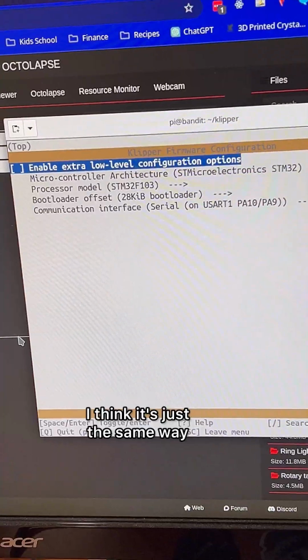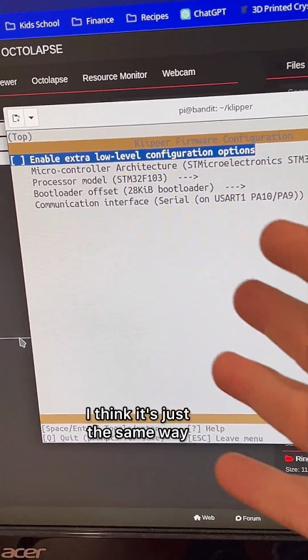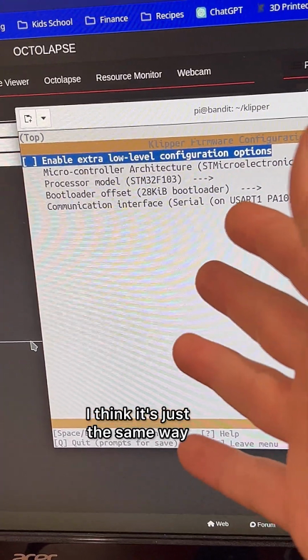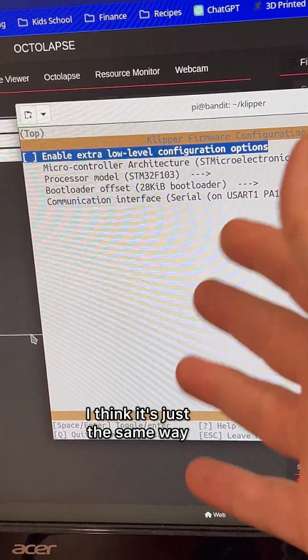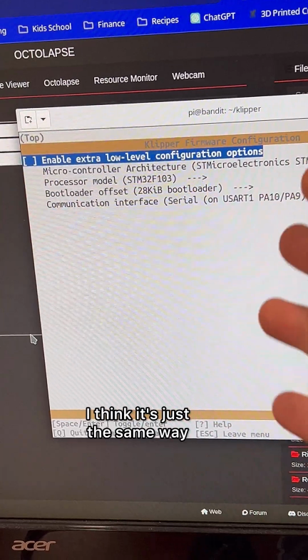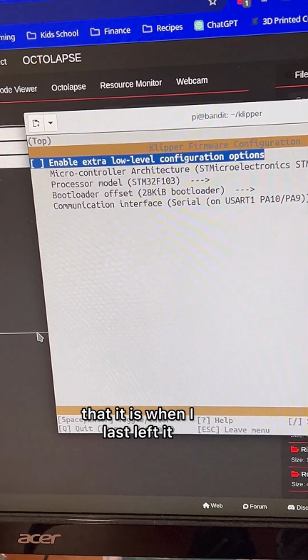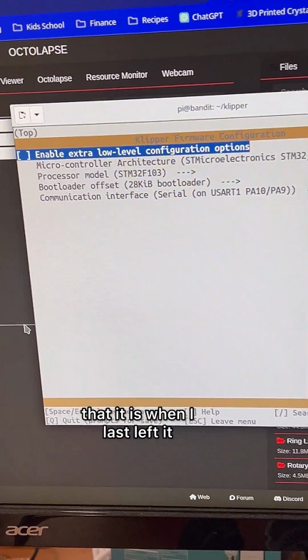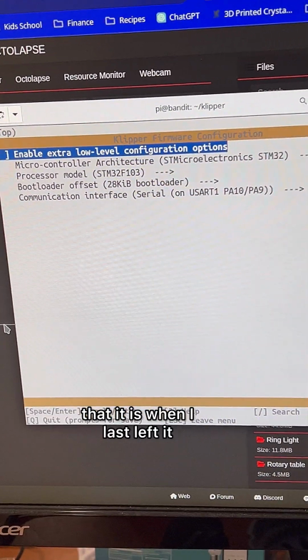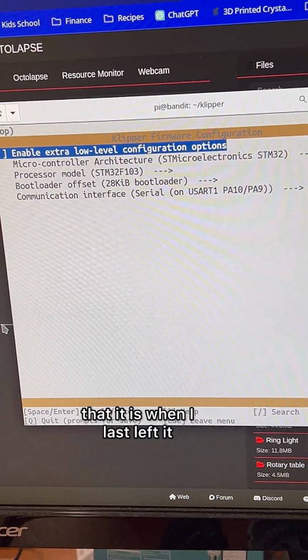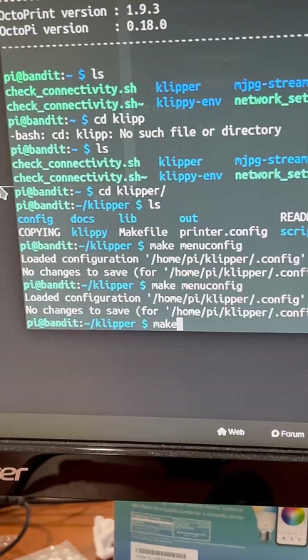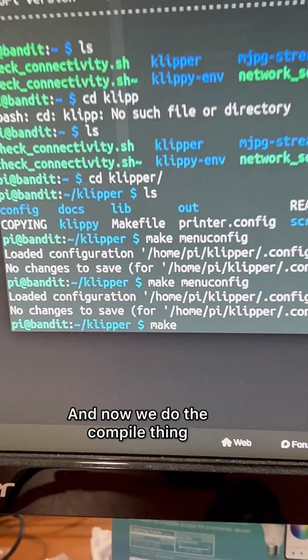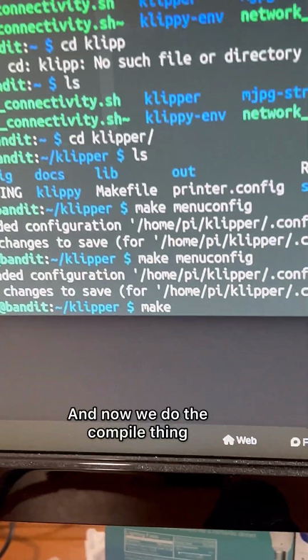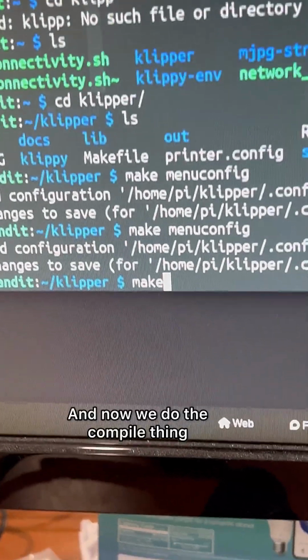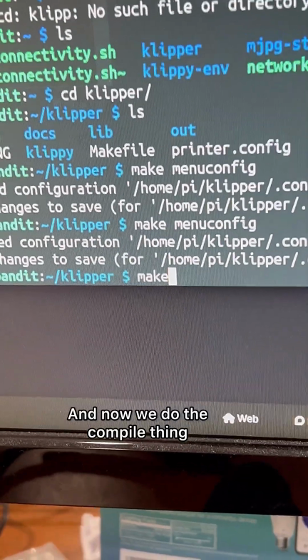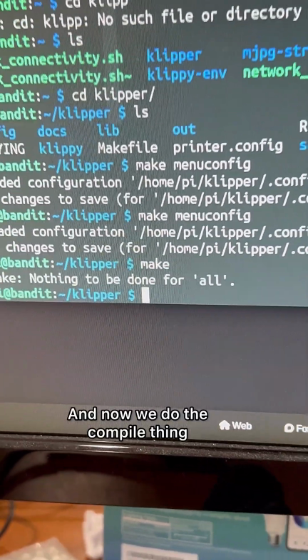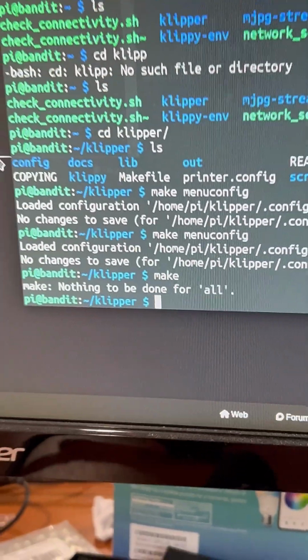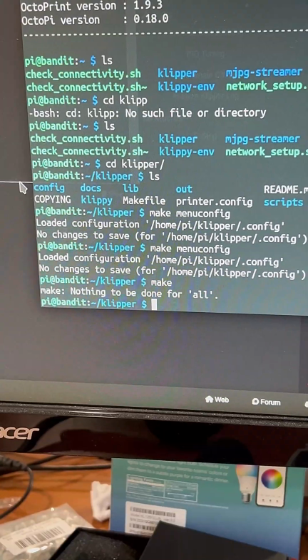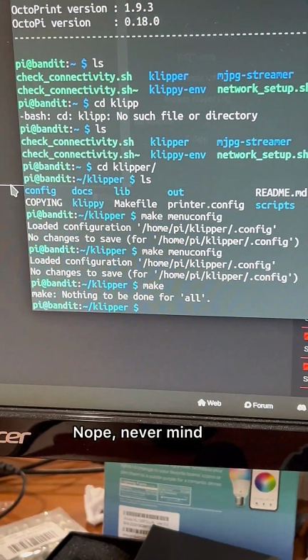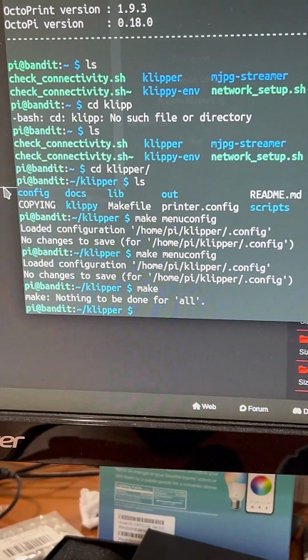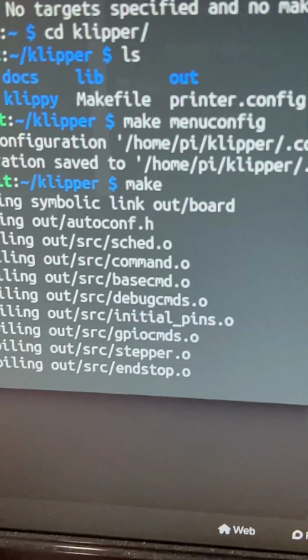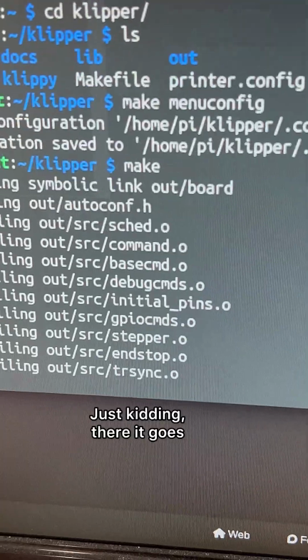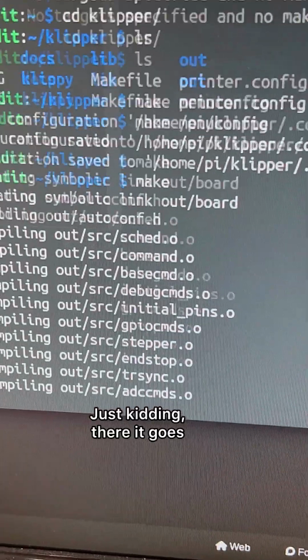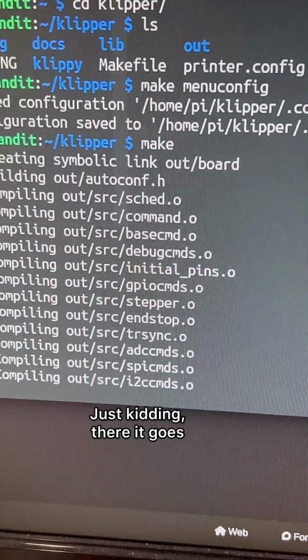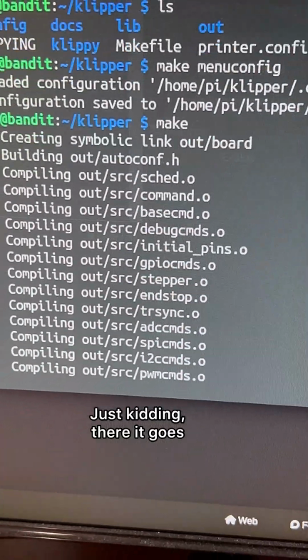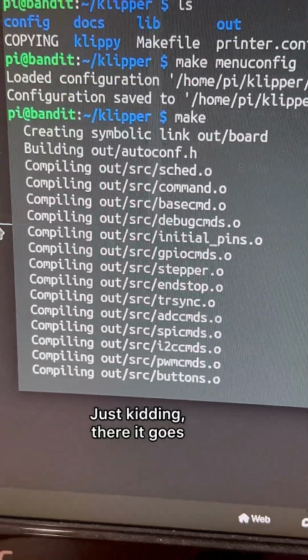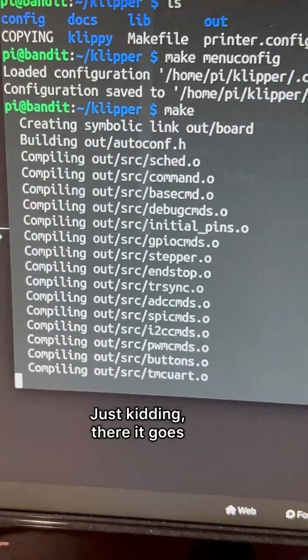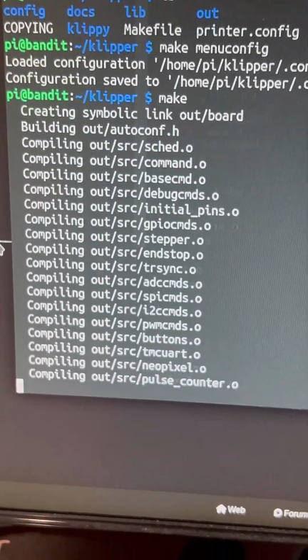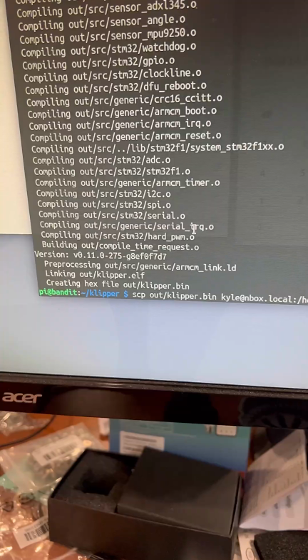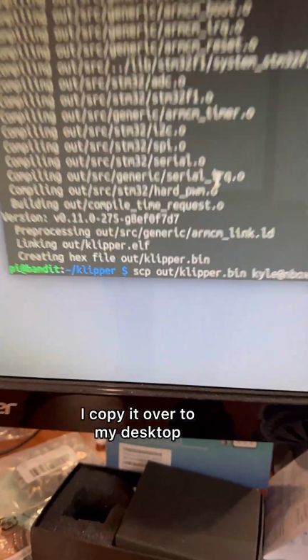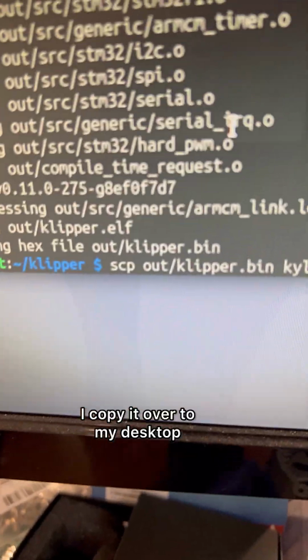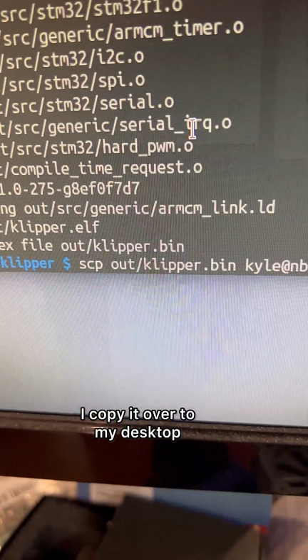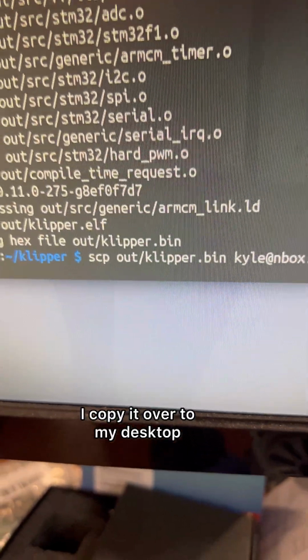I think it's just the same way that it is when I last left it, and now we do the compile thing. Just kidding, there it goes. Now I copy it over to my desktop.